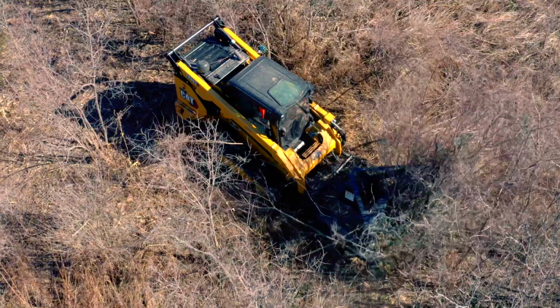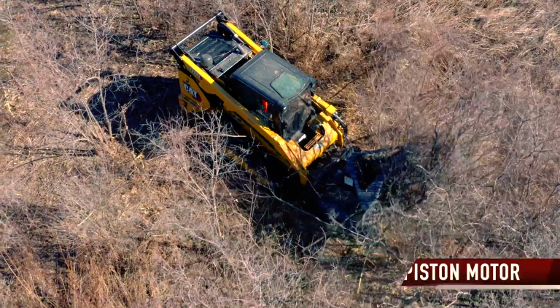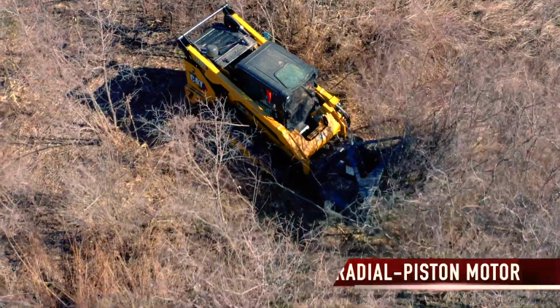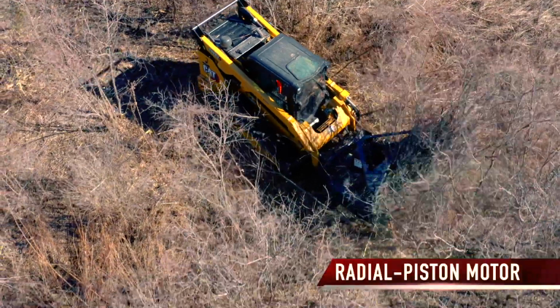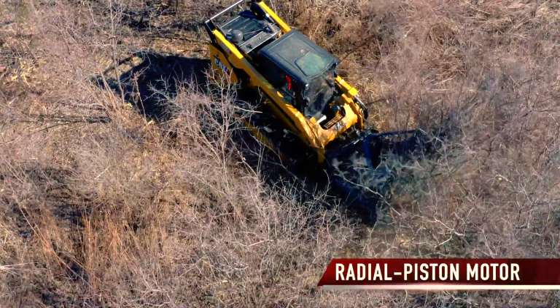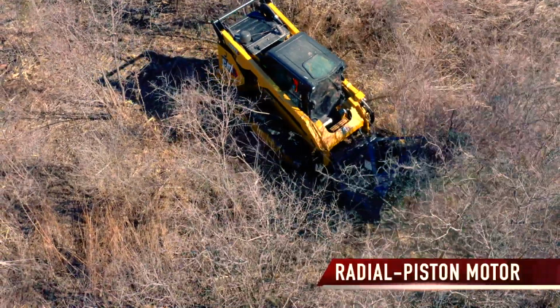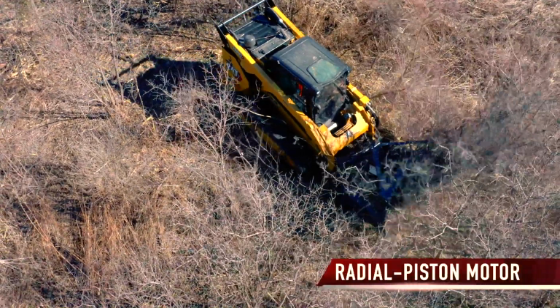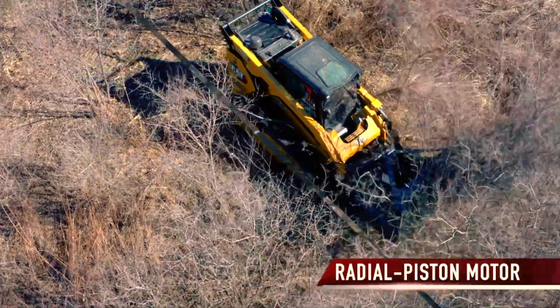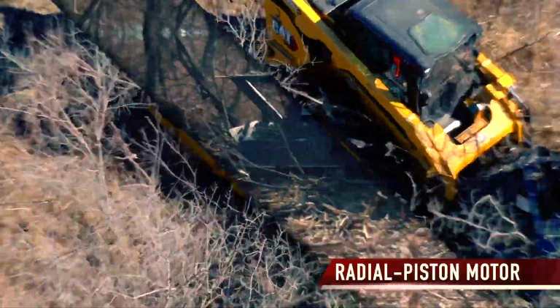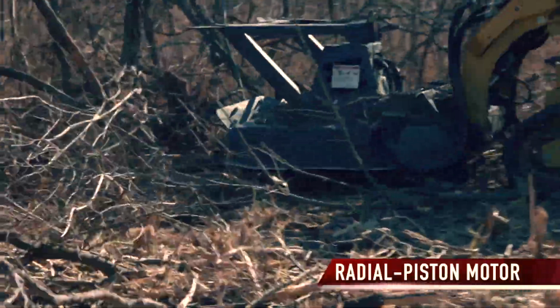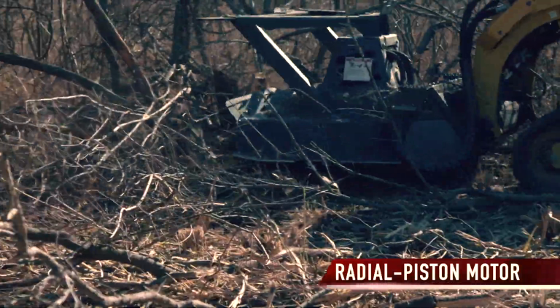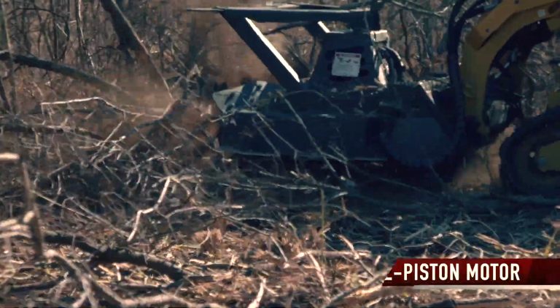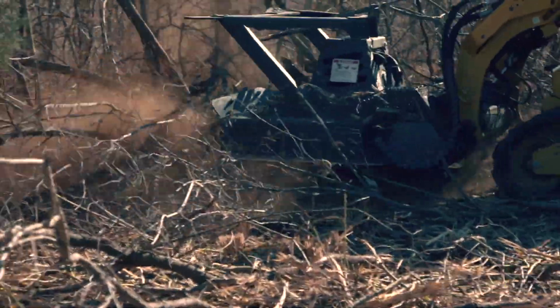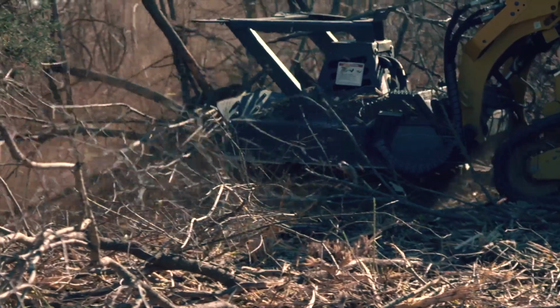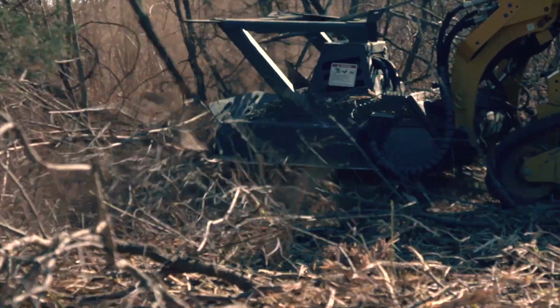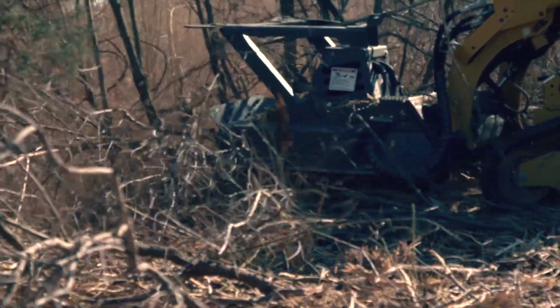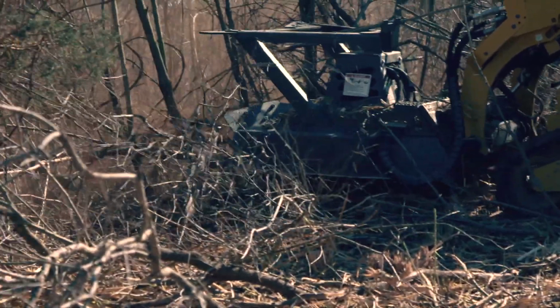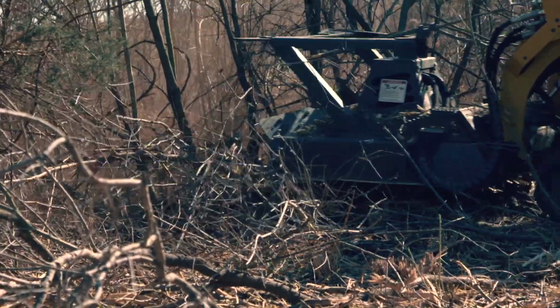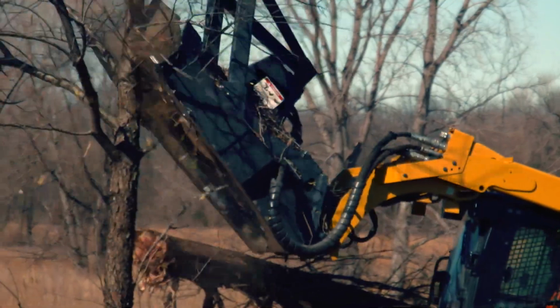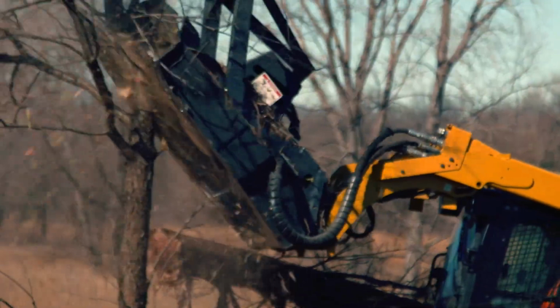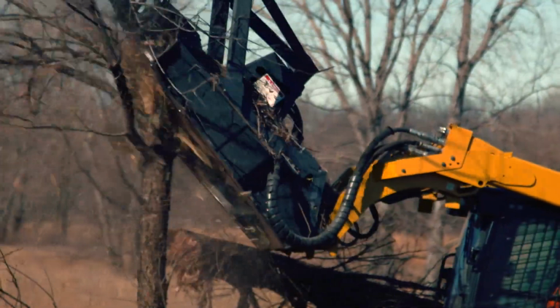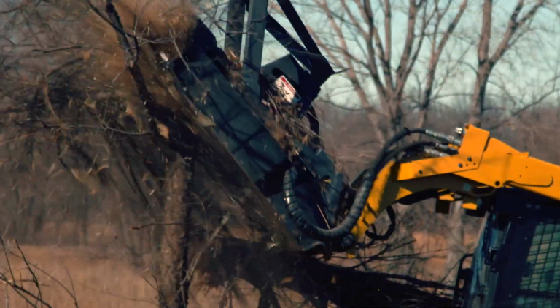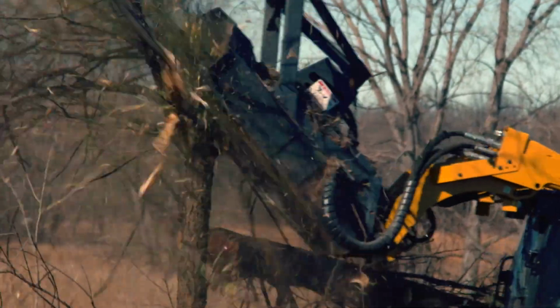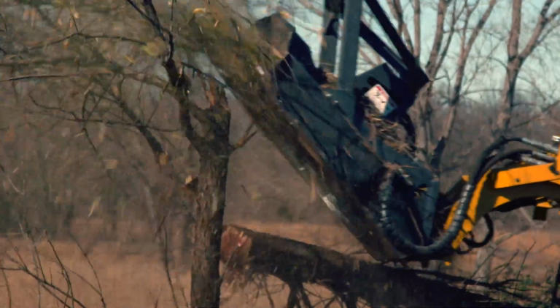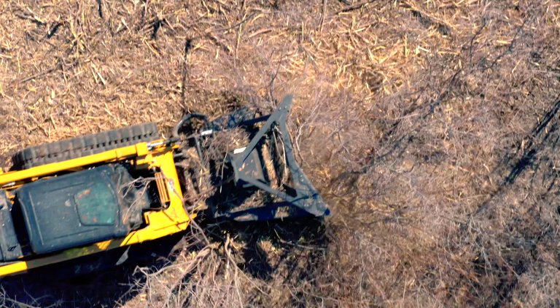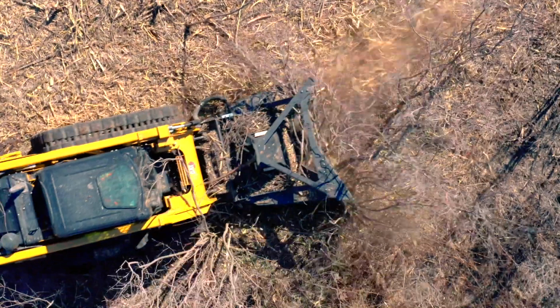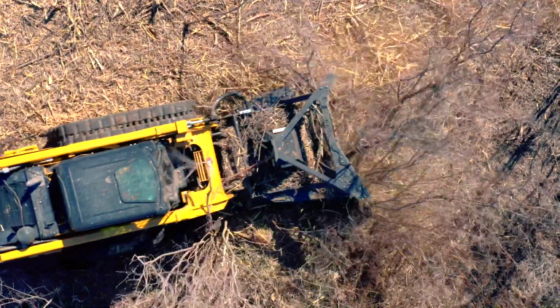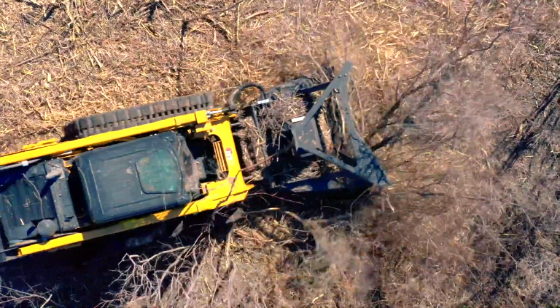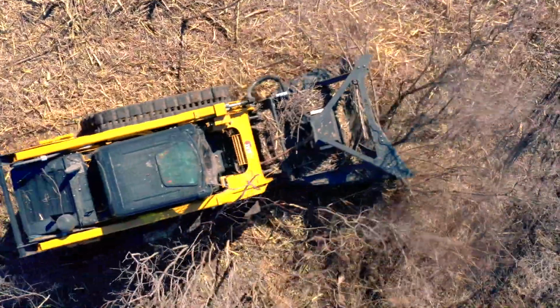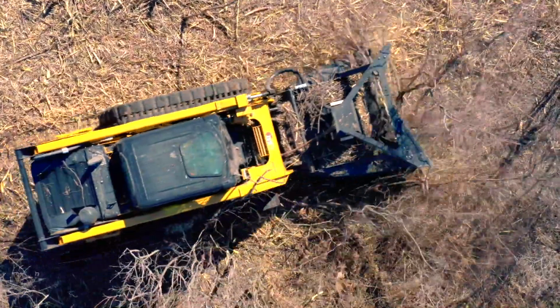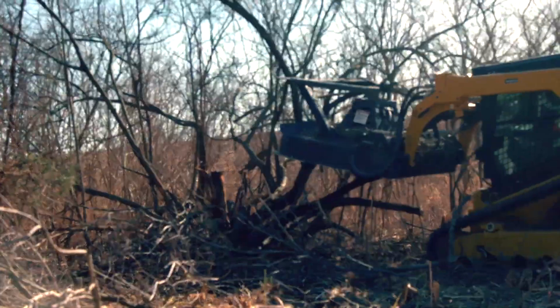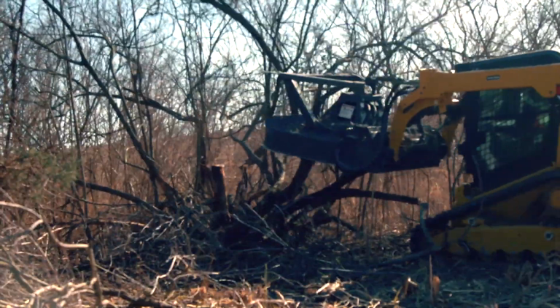With Paladin's best-in-industry radial piston motor, you'll start up faster and be safeguarded from damage, so you can push your machine harder and still get the performance and durability you expect.